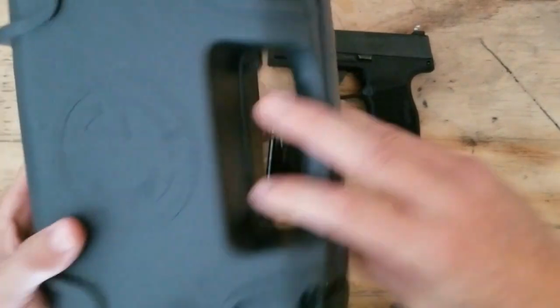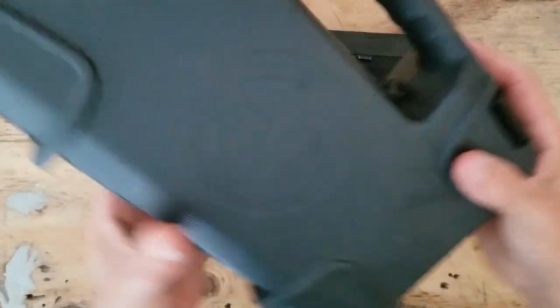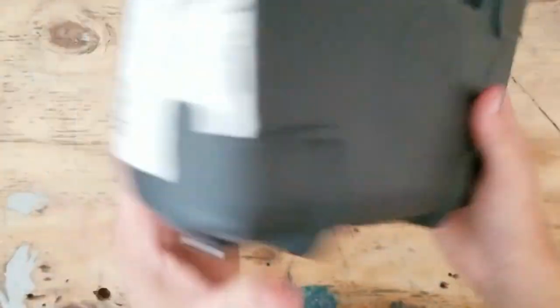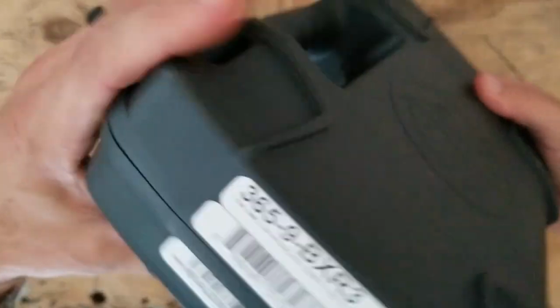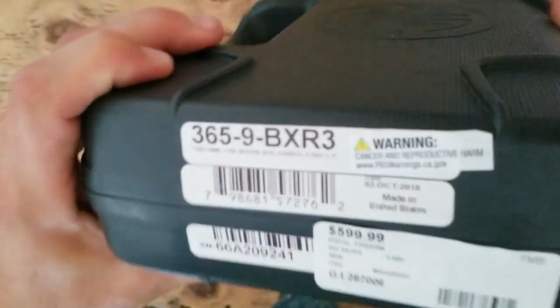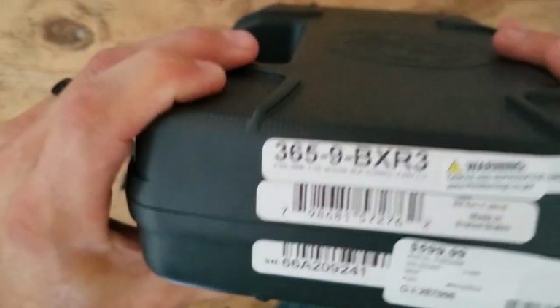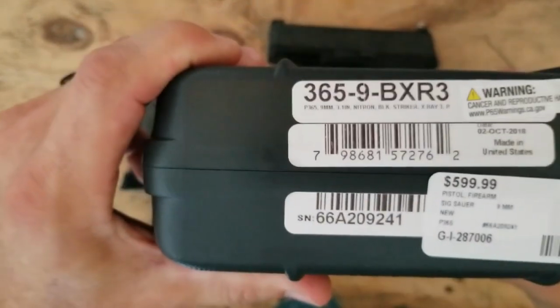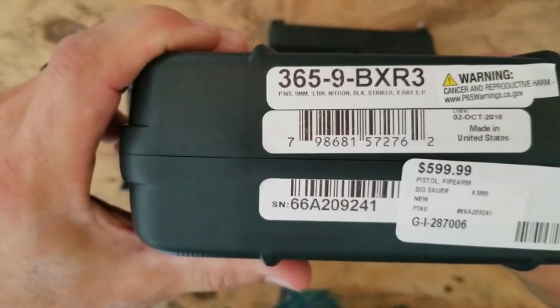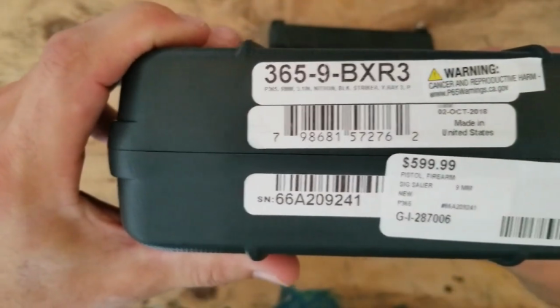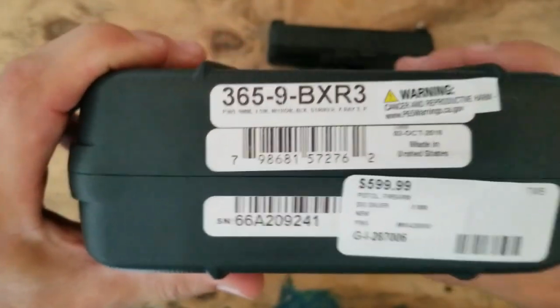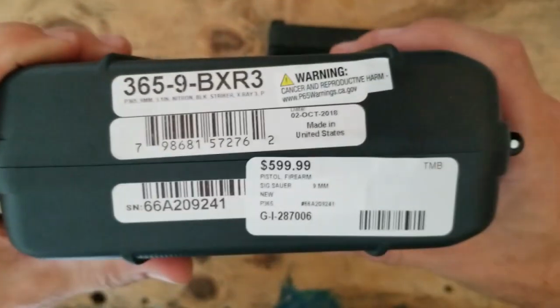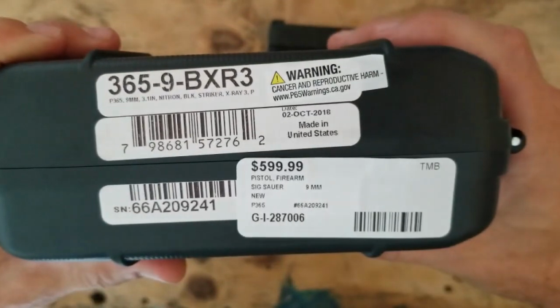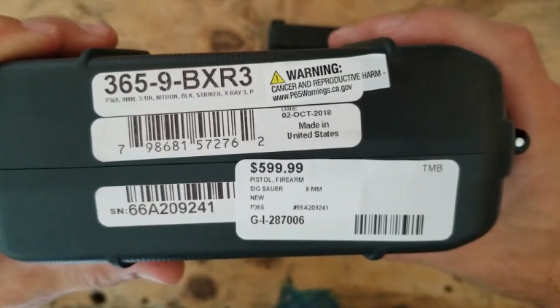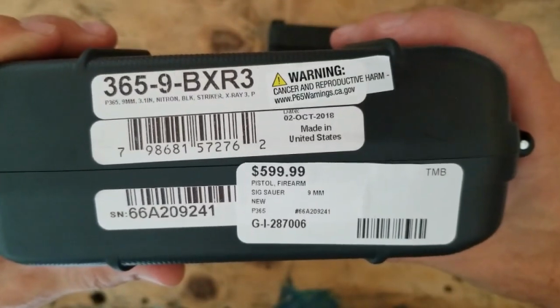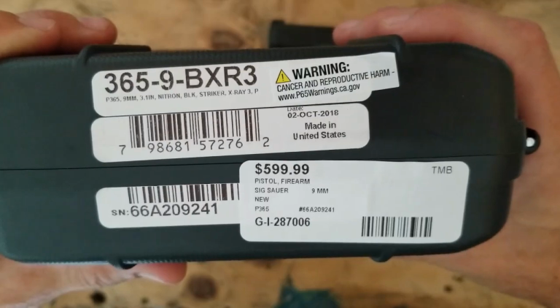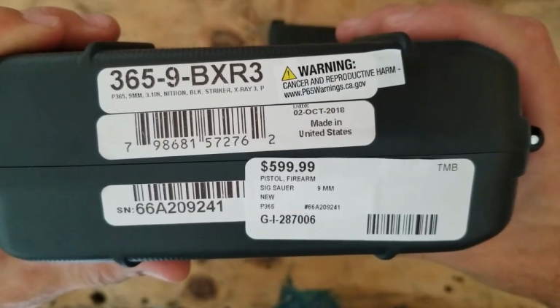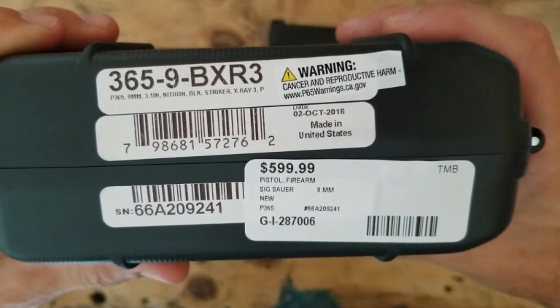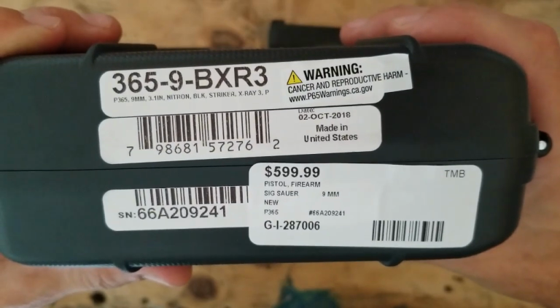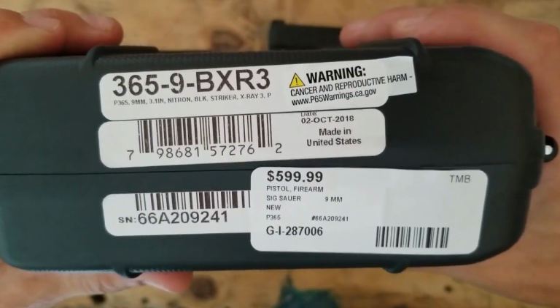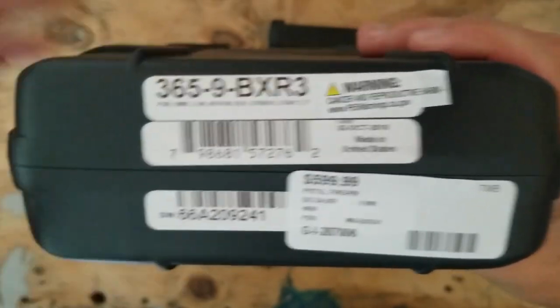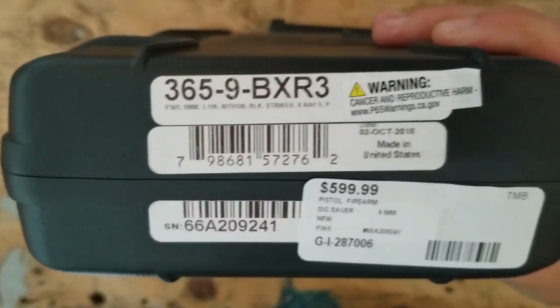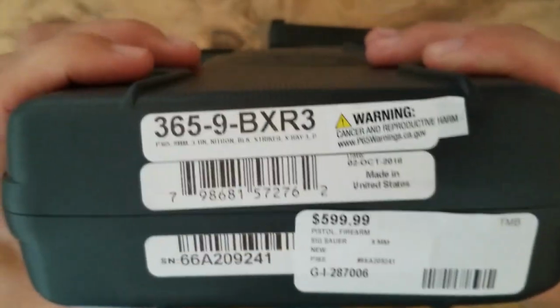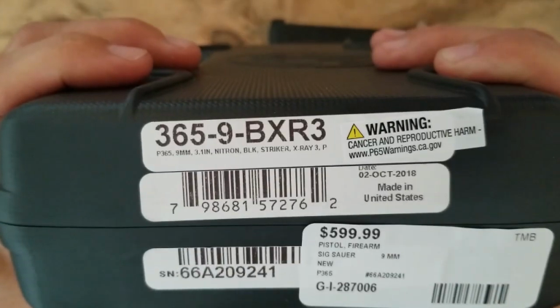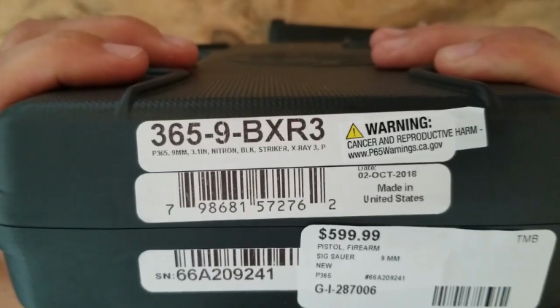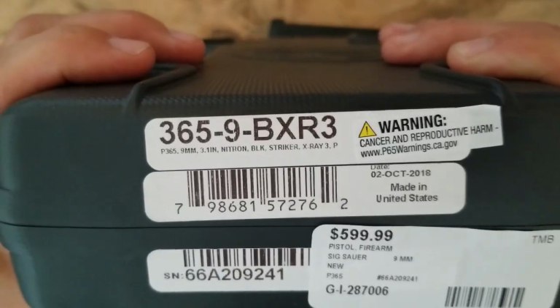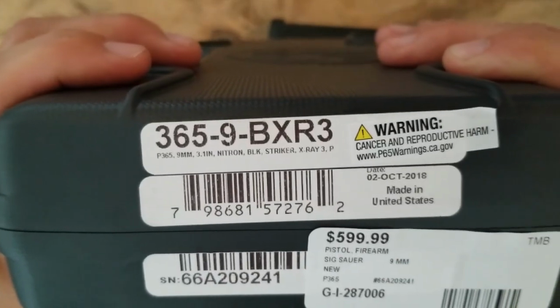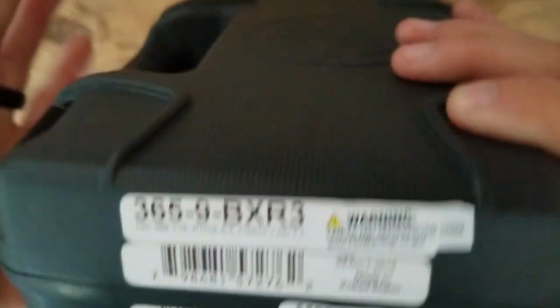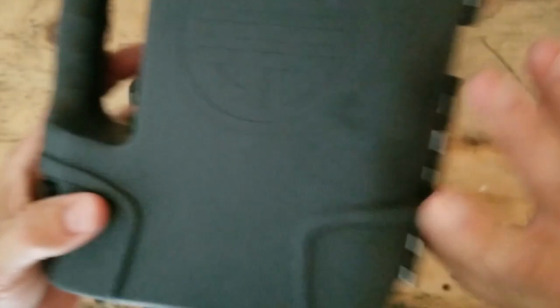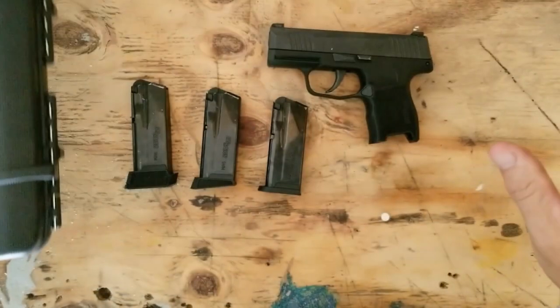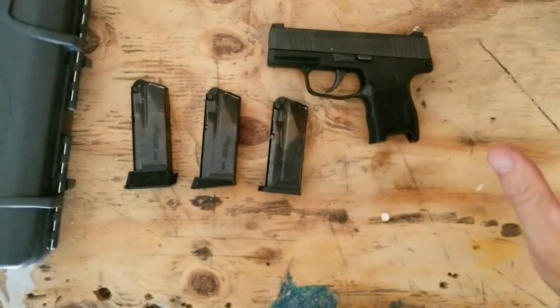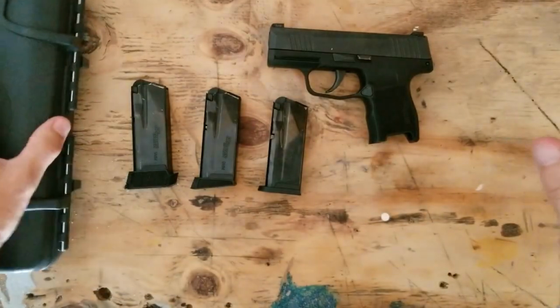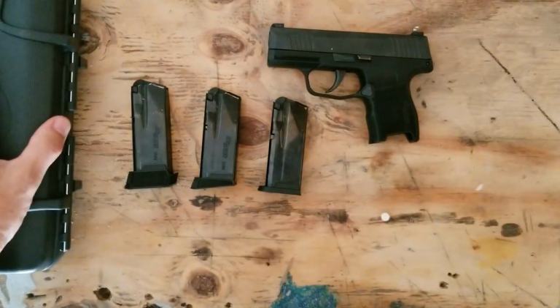One last thing I forgot to show you — the case has a date on there of October 2nd, 2018, for whatever that tells you. Have a good one.